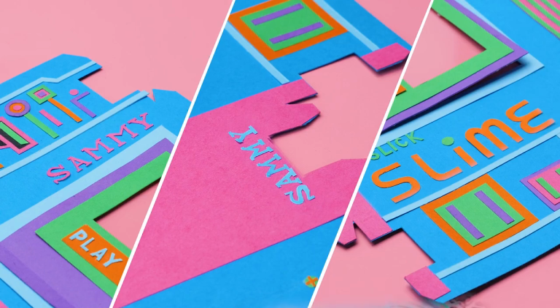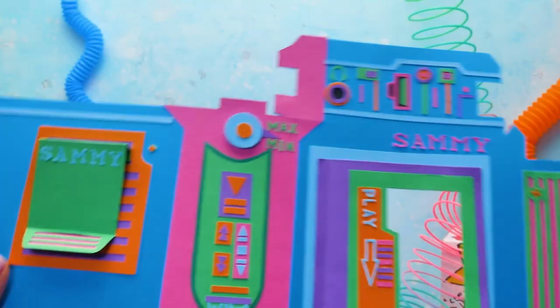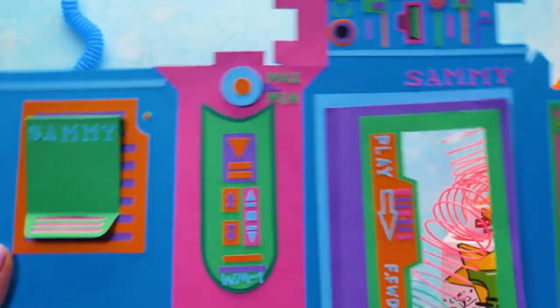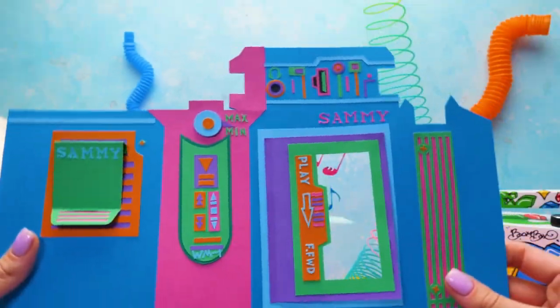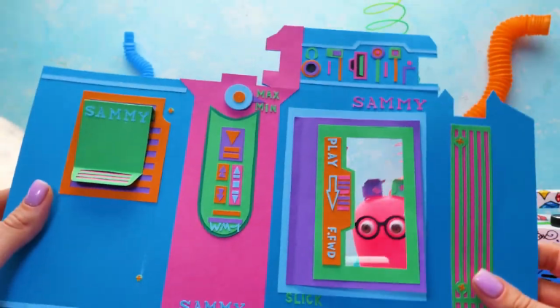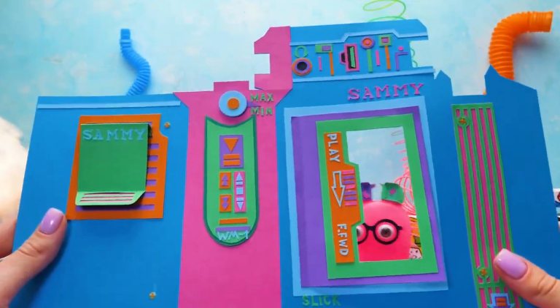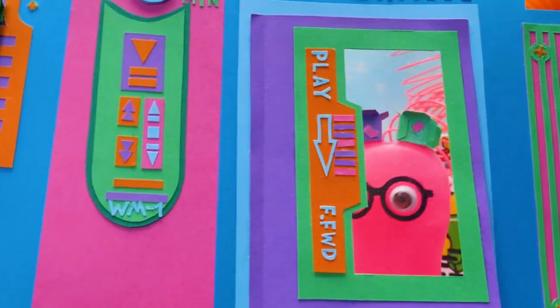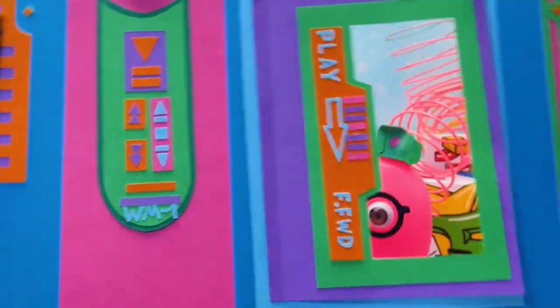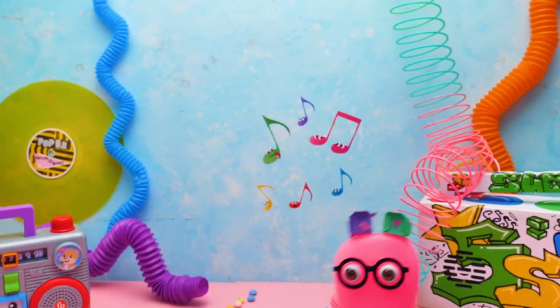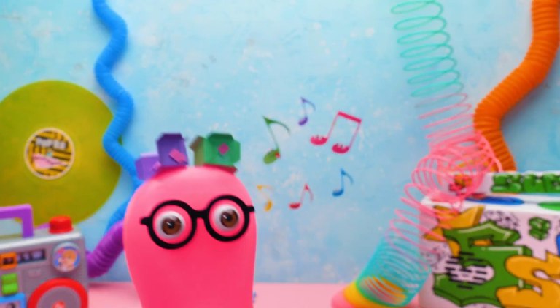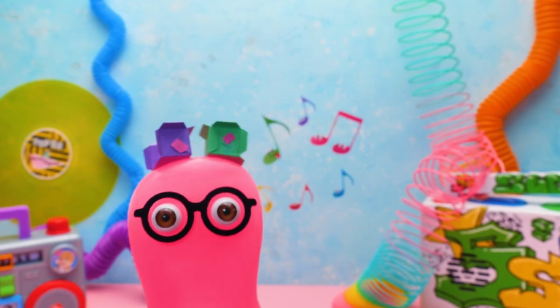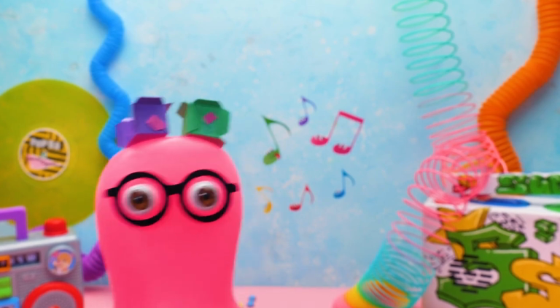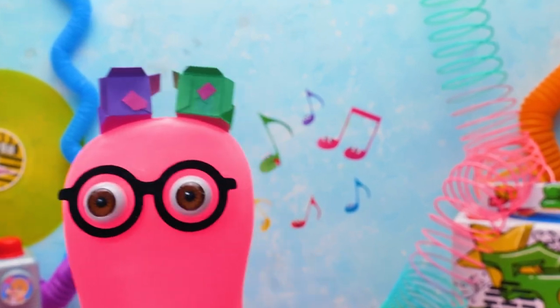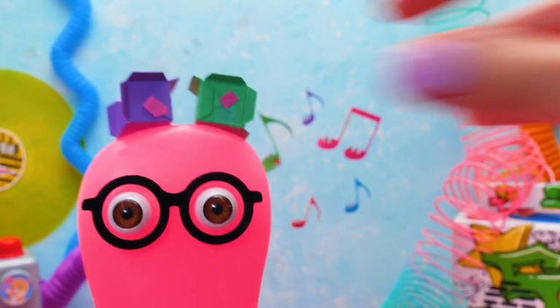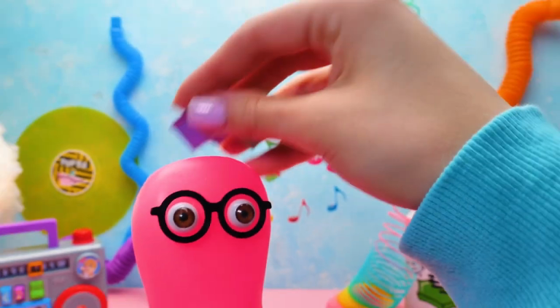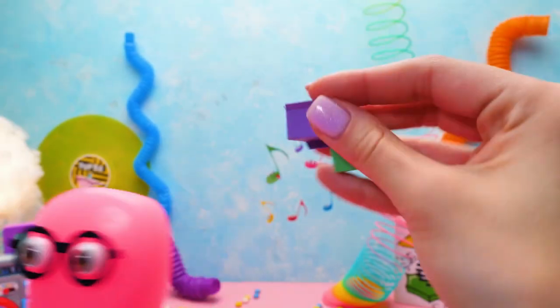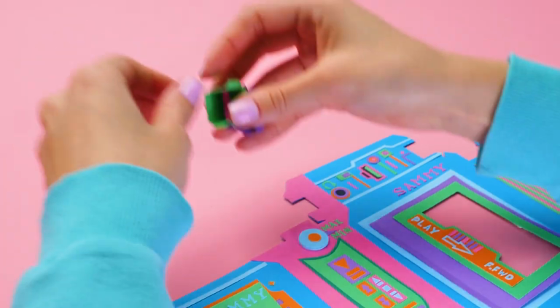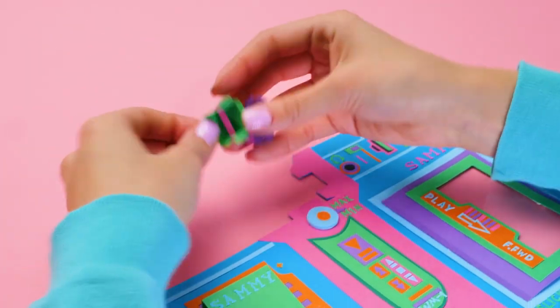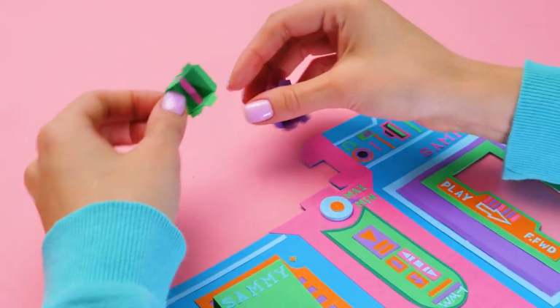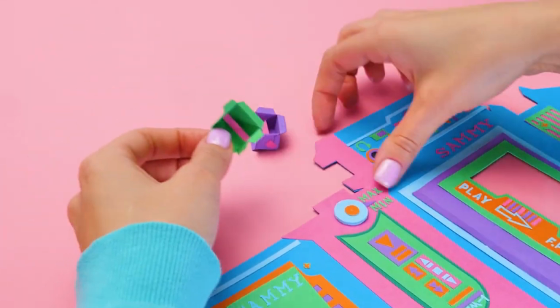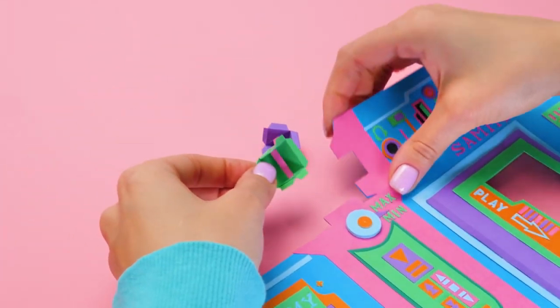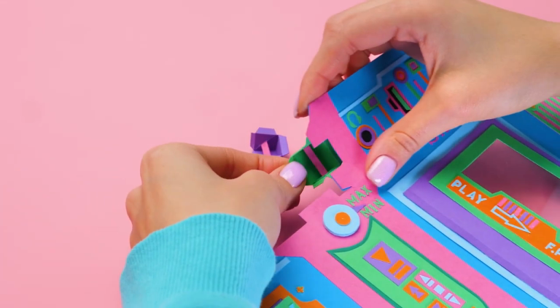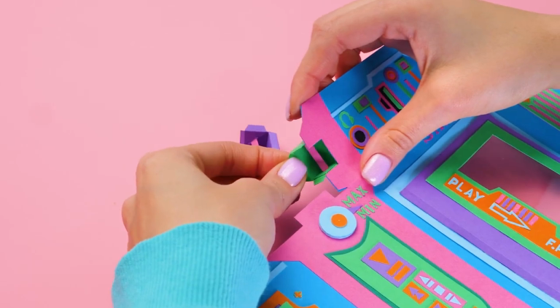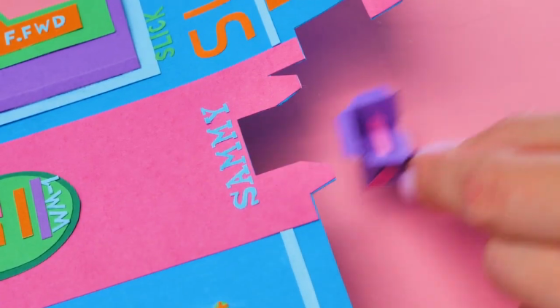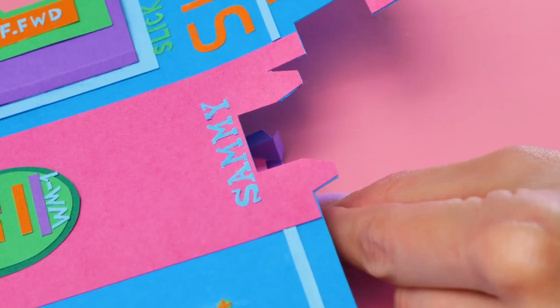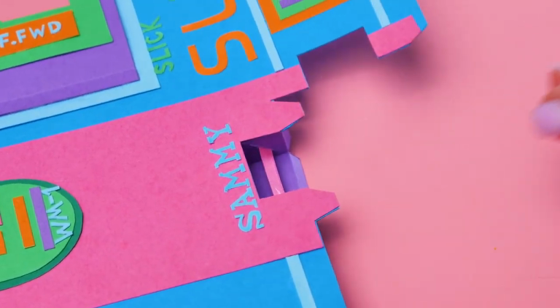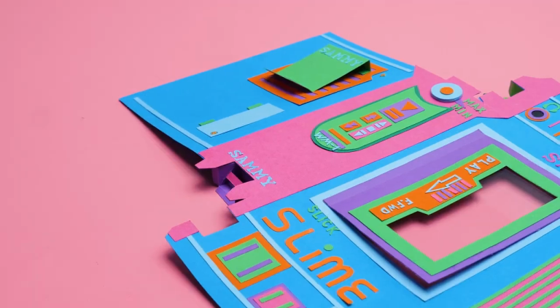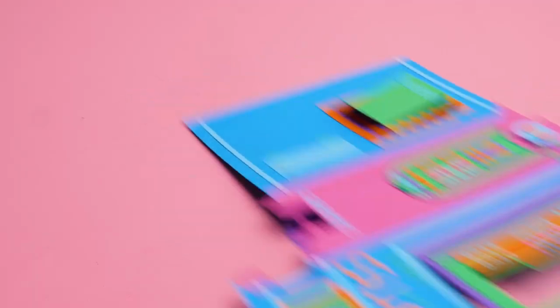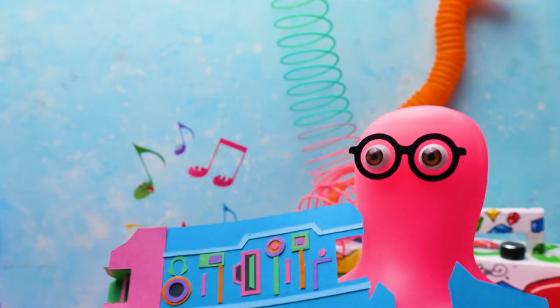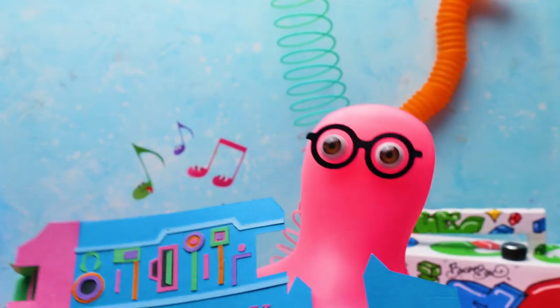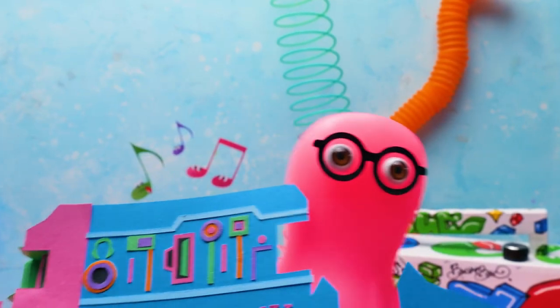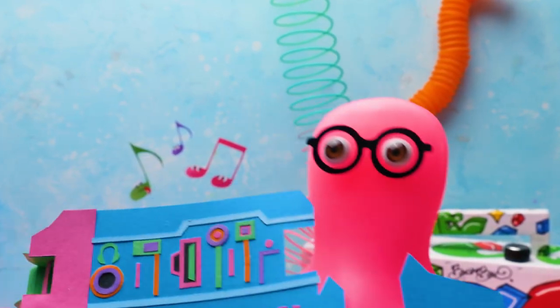We did a great job! Sue, you forgot — how are we gonna attach the lace? Thanks, Sammy! We'll put these pieces here! Watch and learn! And here! It's all done! Finally! I'll go and check how it works!